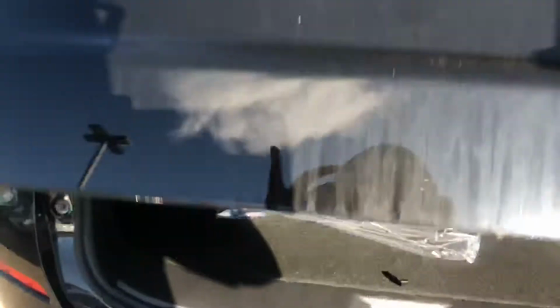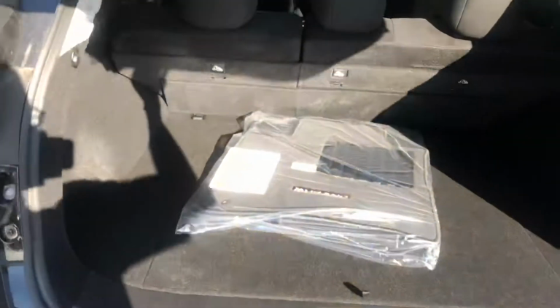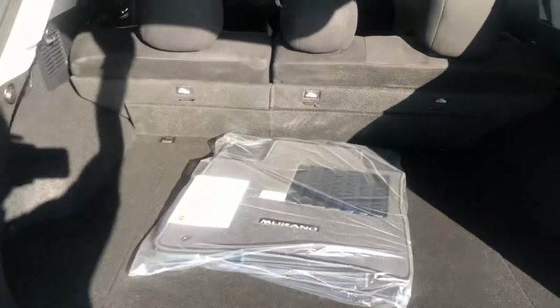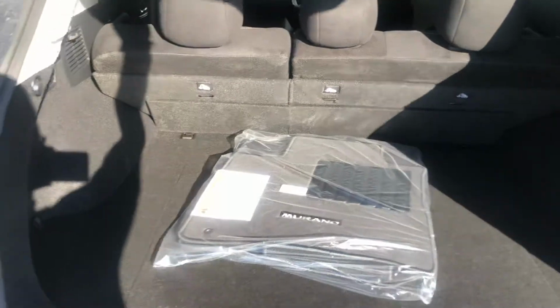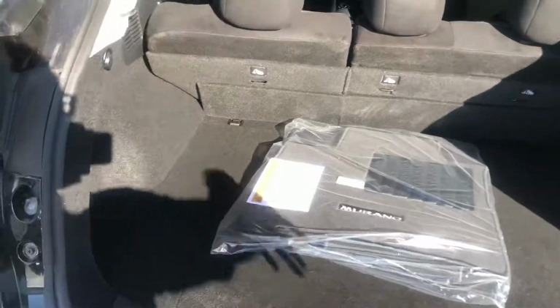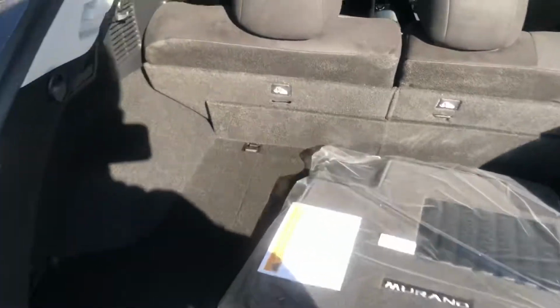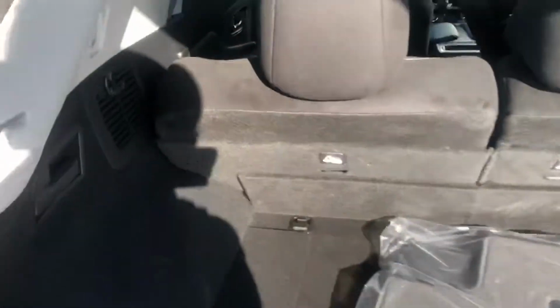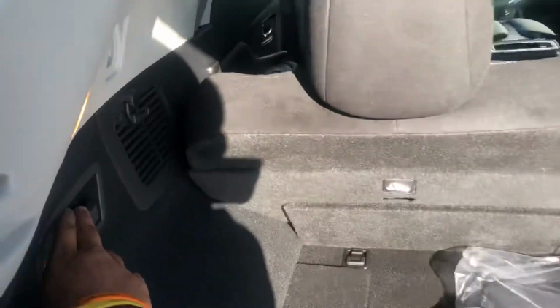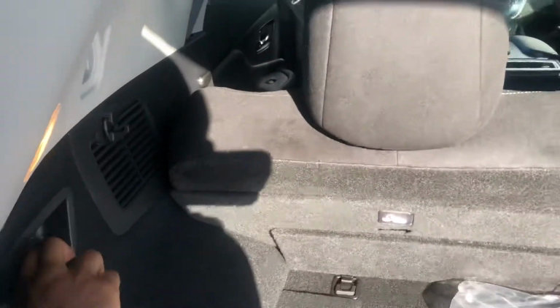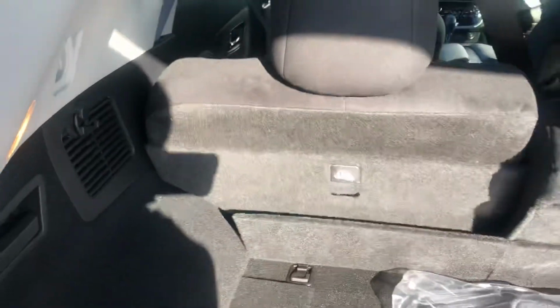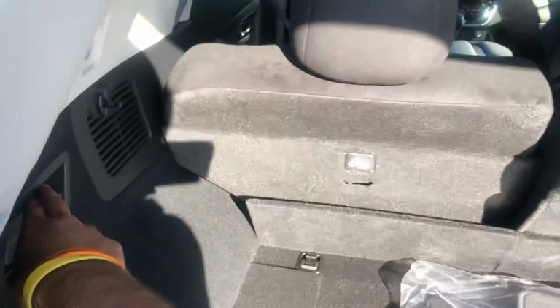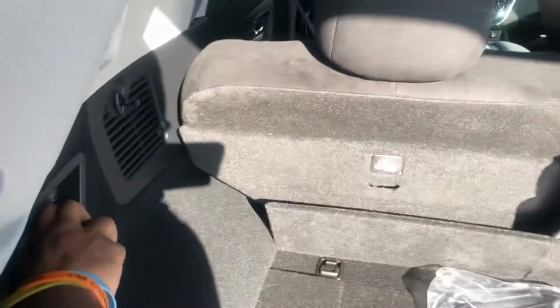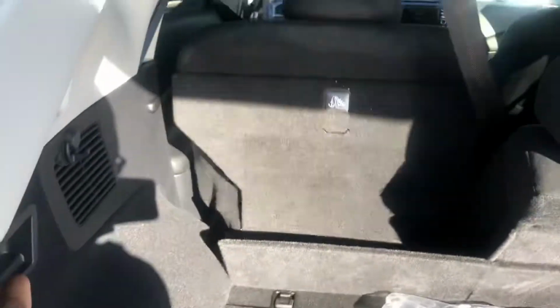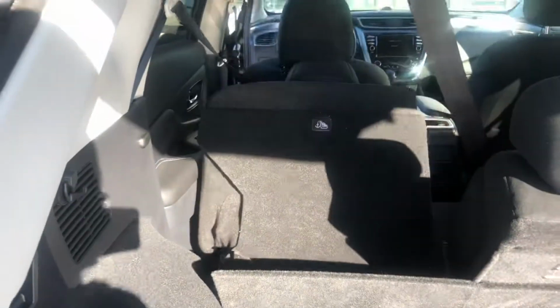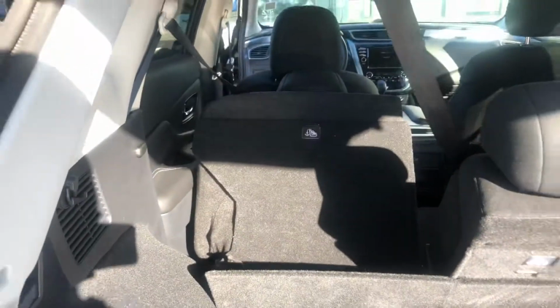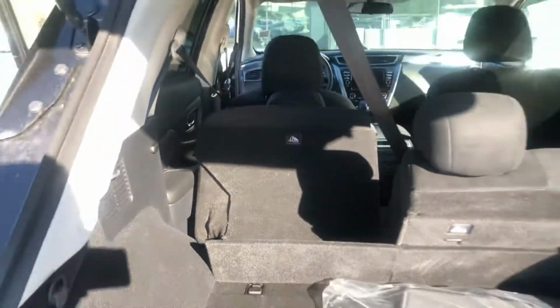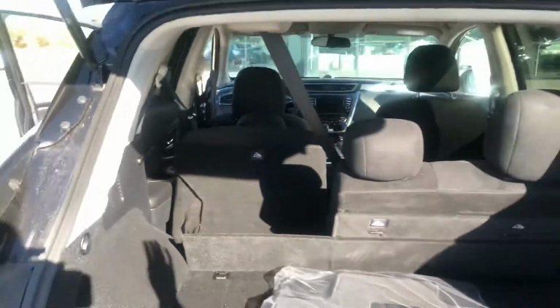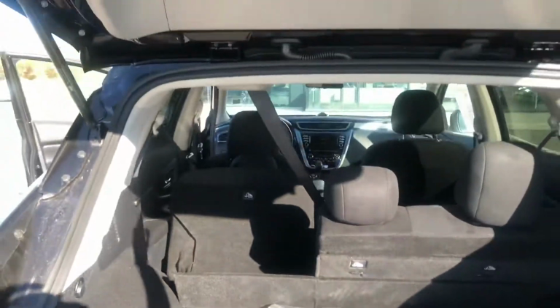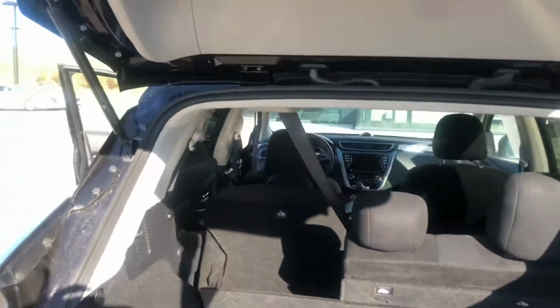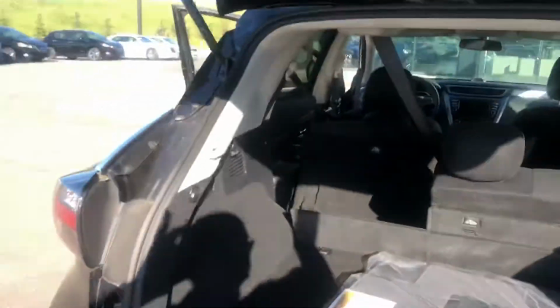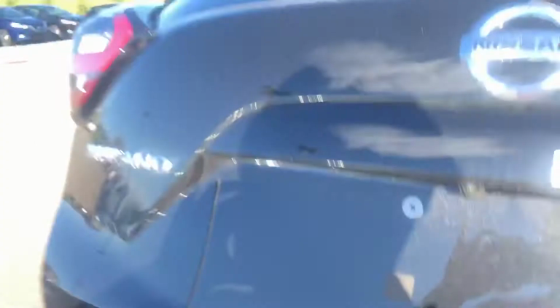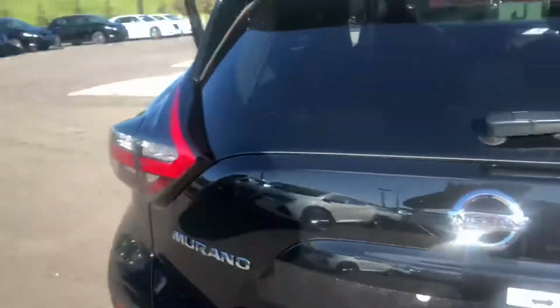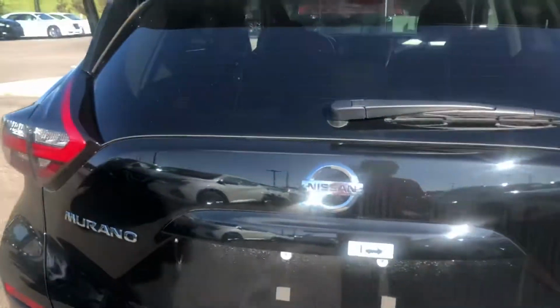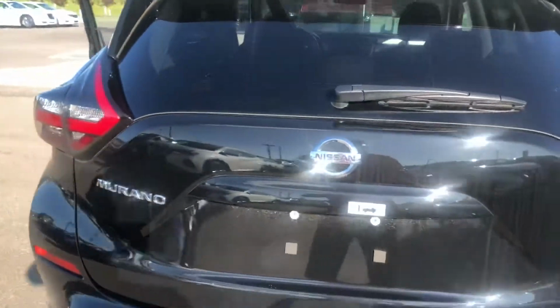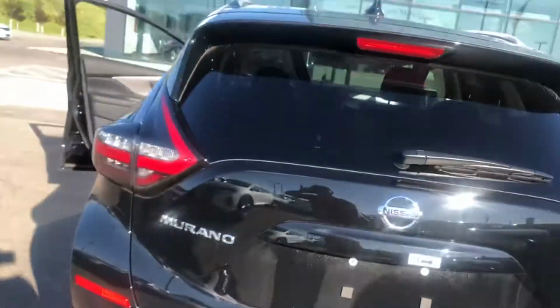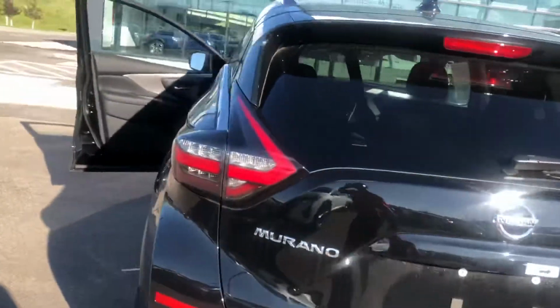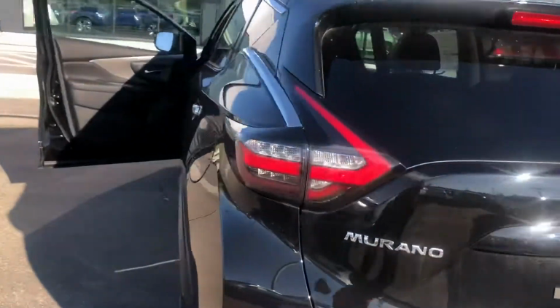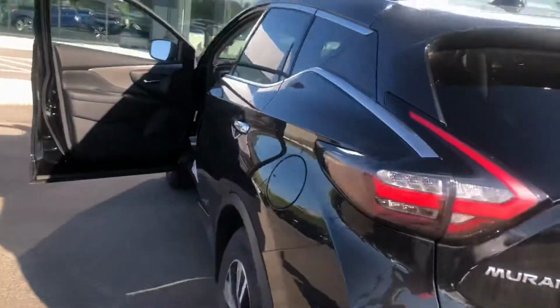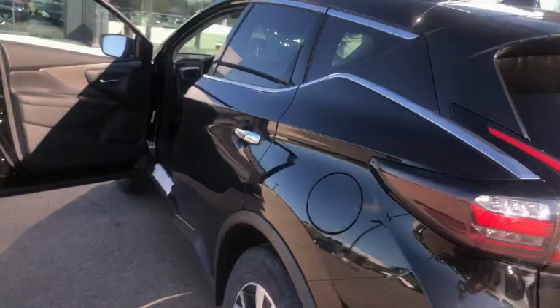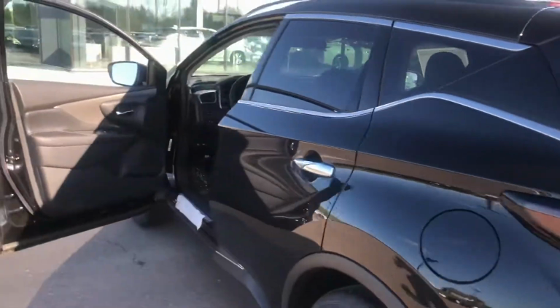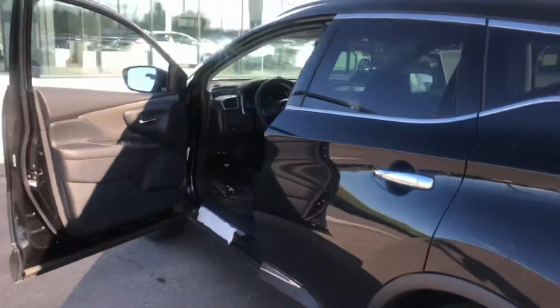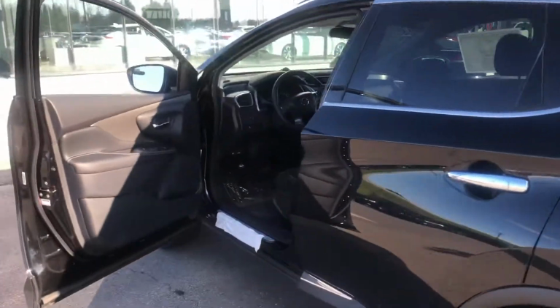I'll pop this open — tons and tons of space right here. All you got to do is pop this lever right here and it drops the seat down flat. Oops, seat was too far back — my bad, it works really well. Anyways, it's a real quick walk-around video for you here on the gorgeous 2020 Murano.